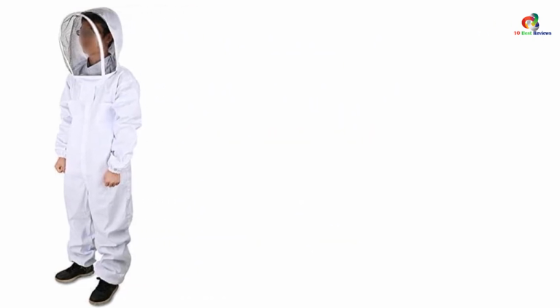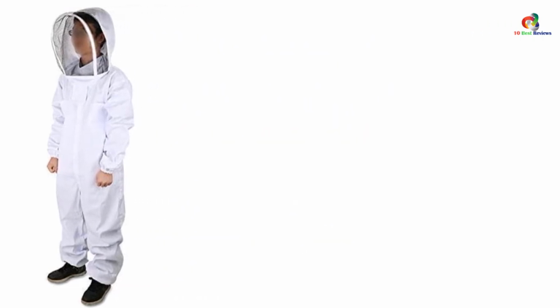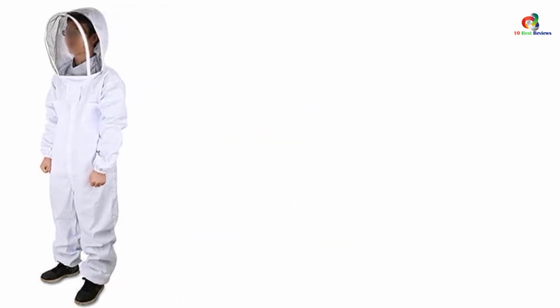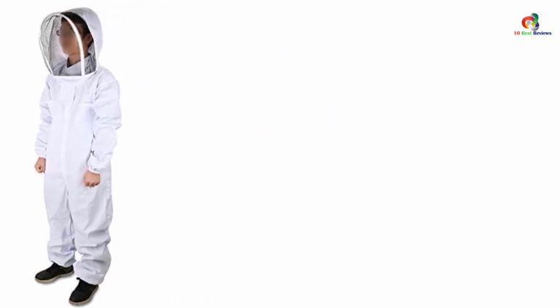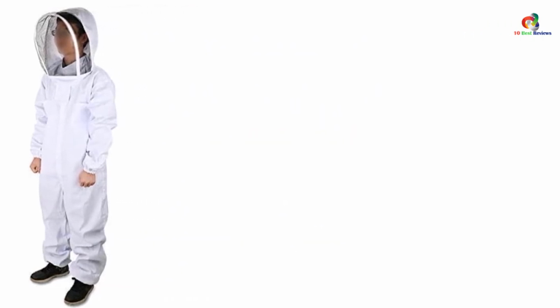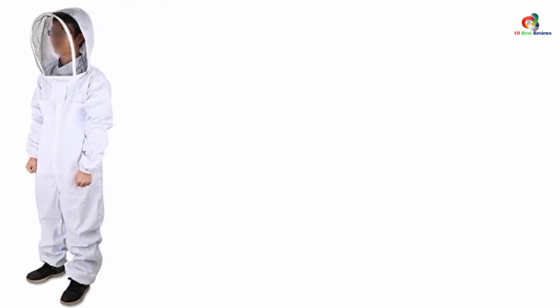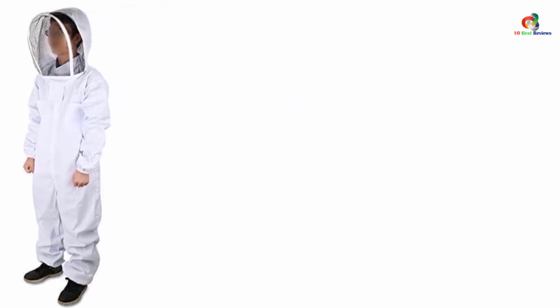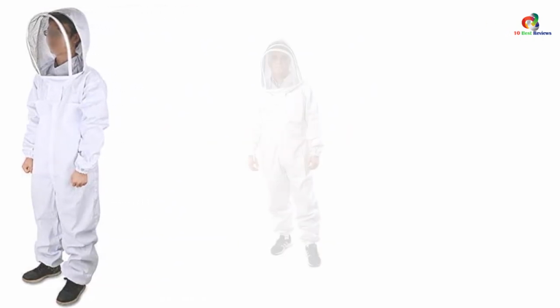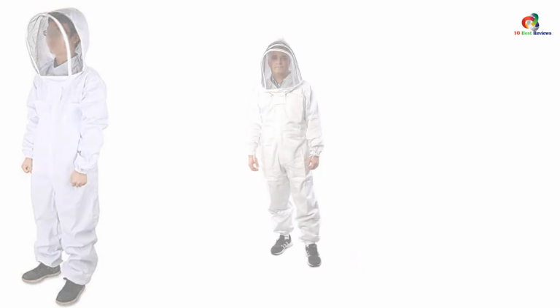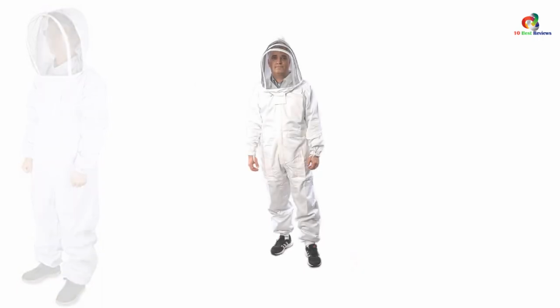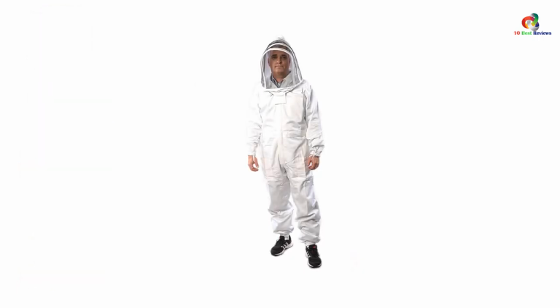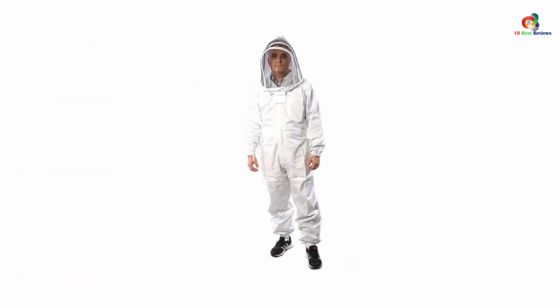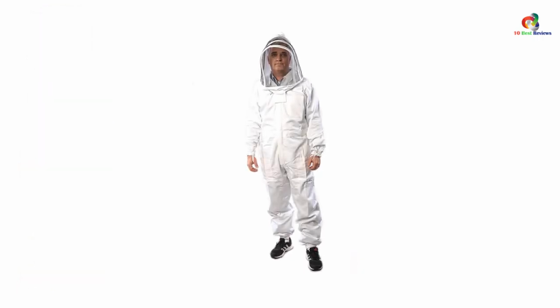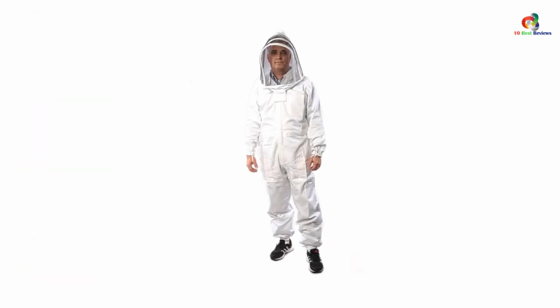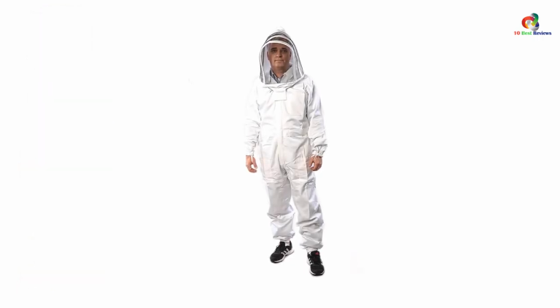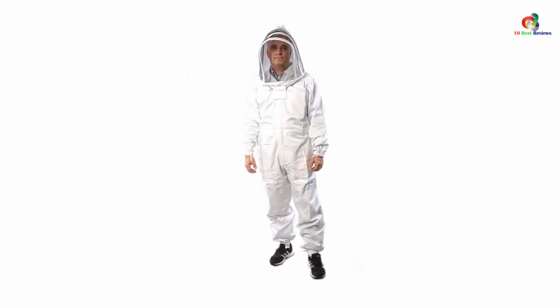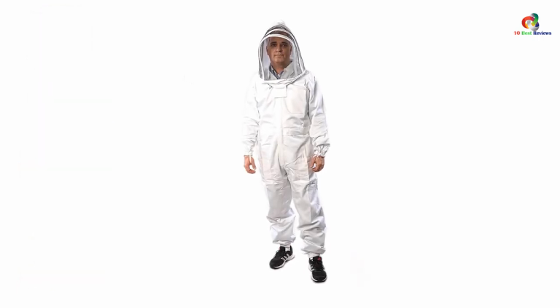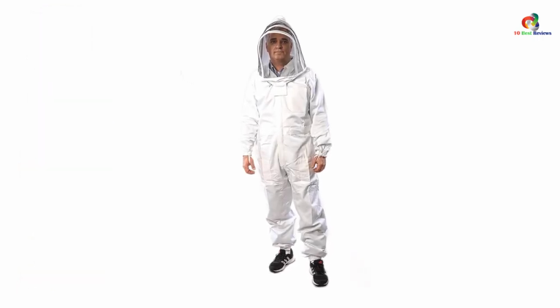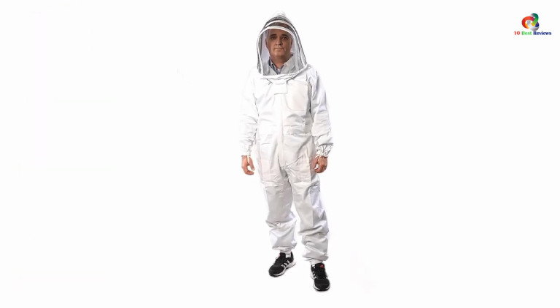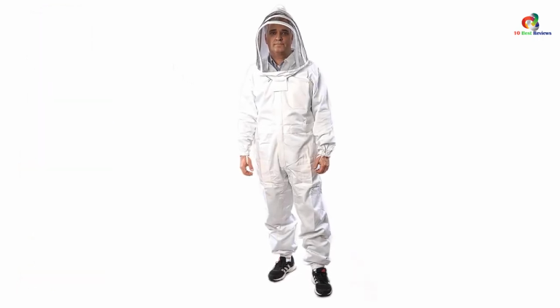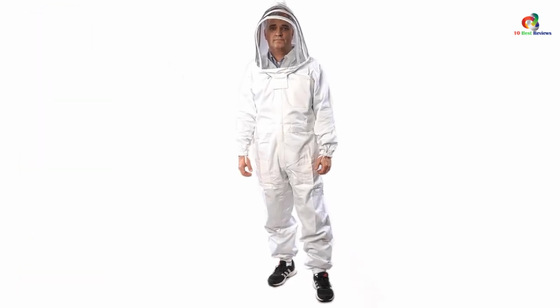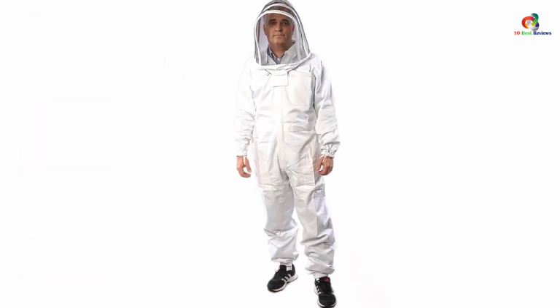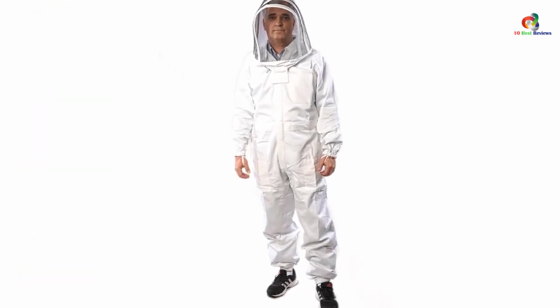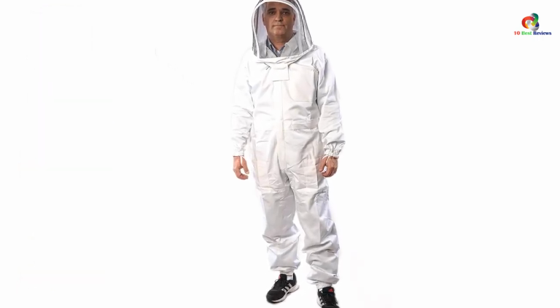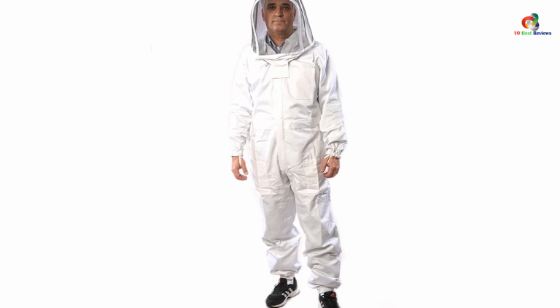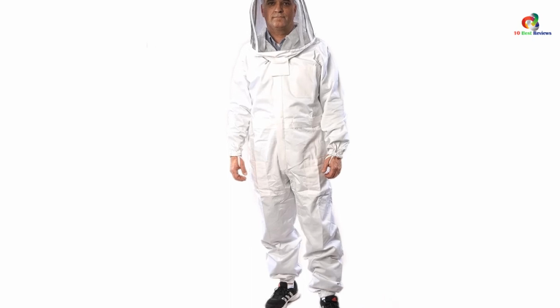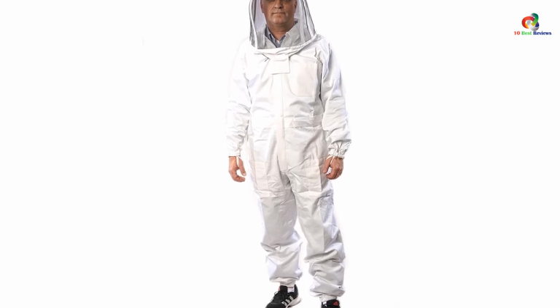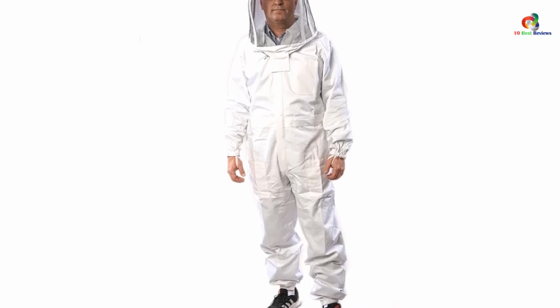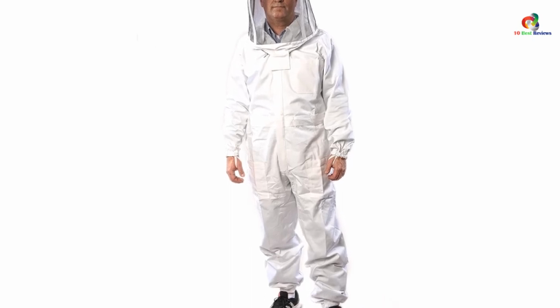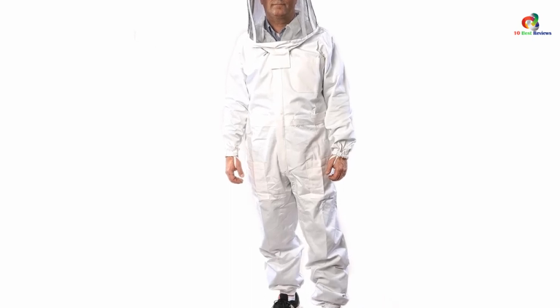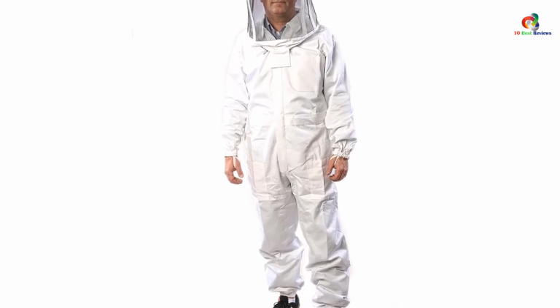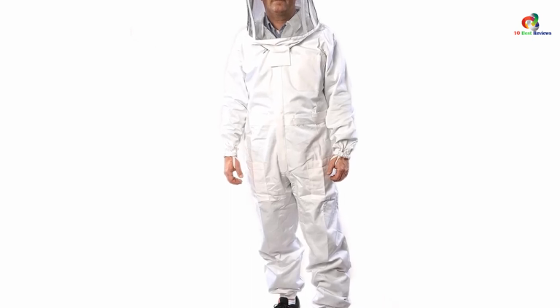Along with it is the fencing veil that allows the beekeeper to work on the beehives with great visibility. And if you need to take it off, the easy zip style makes it much easier to wear and take off.